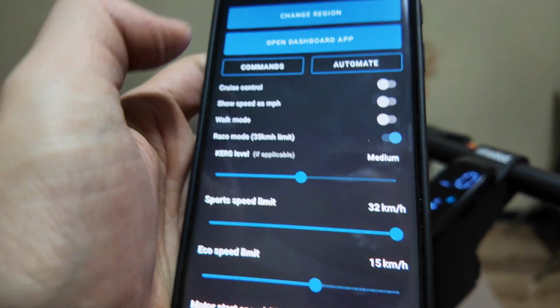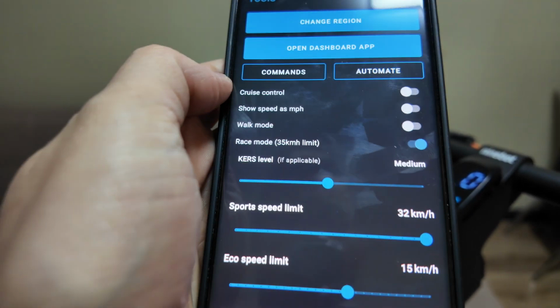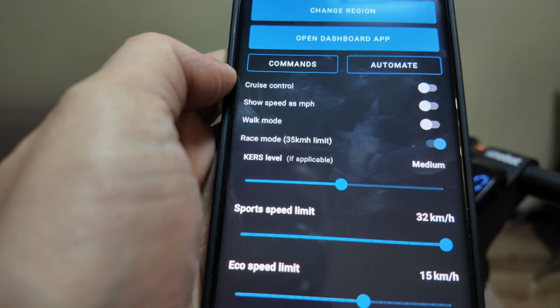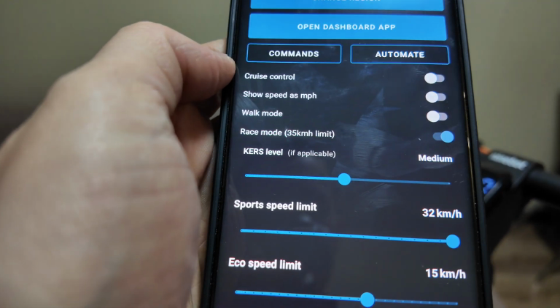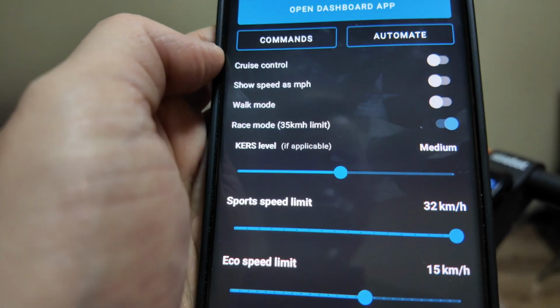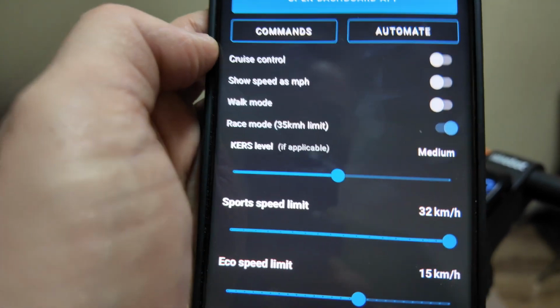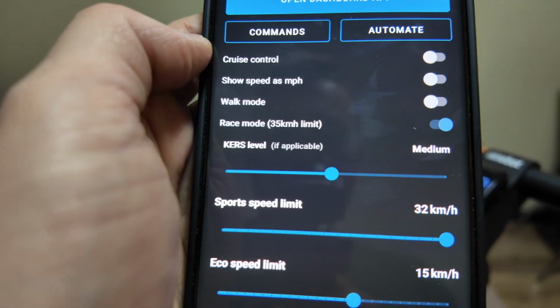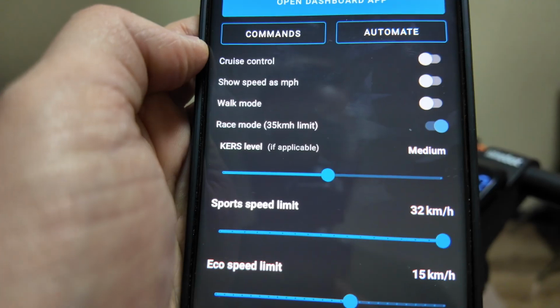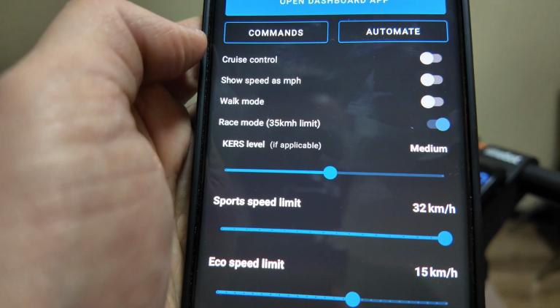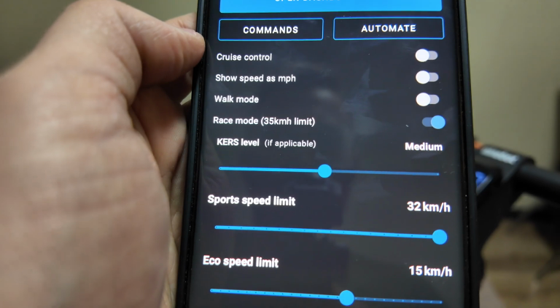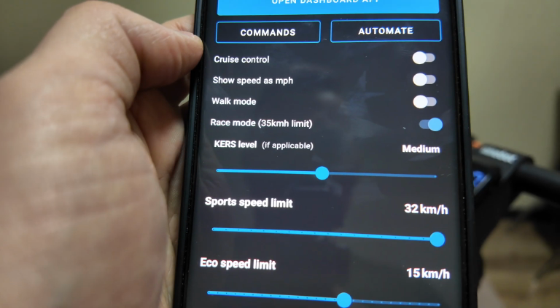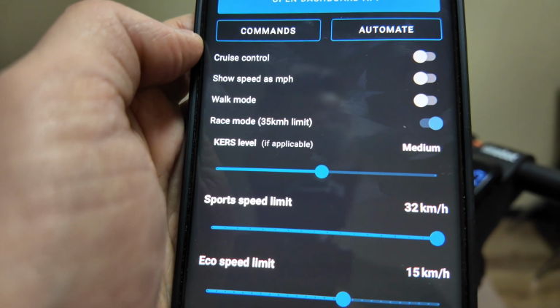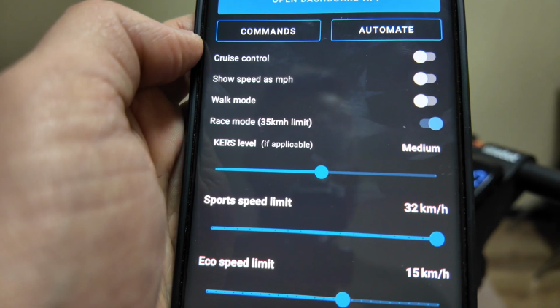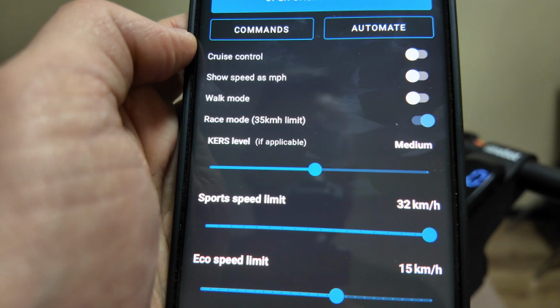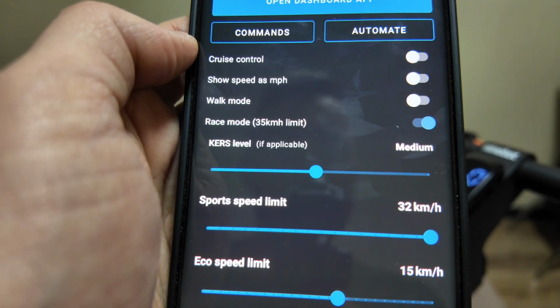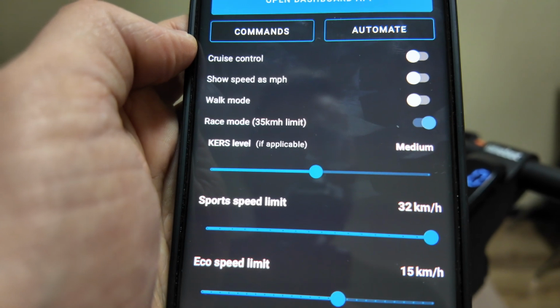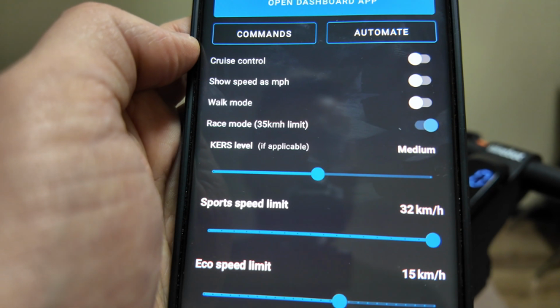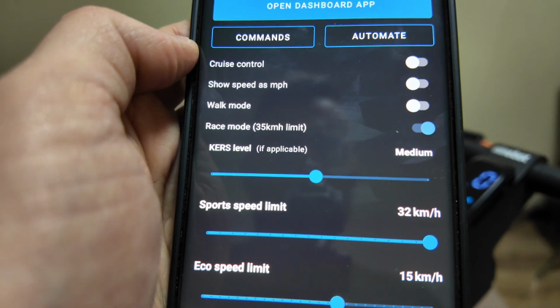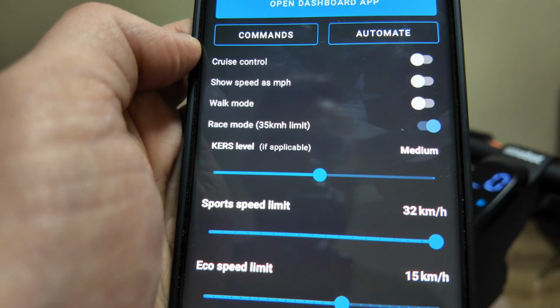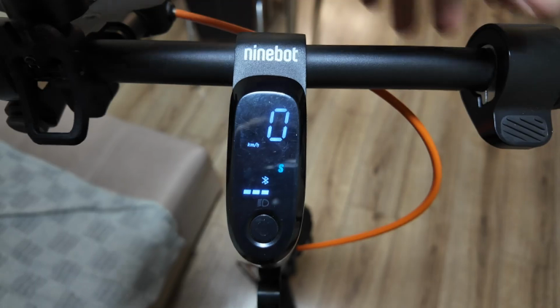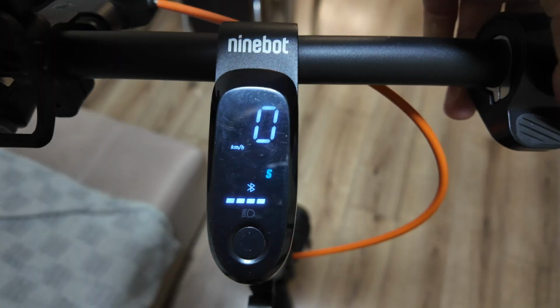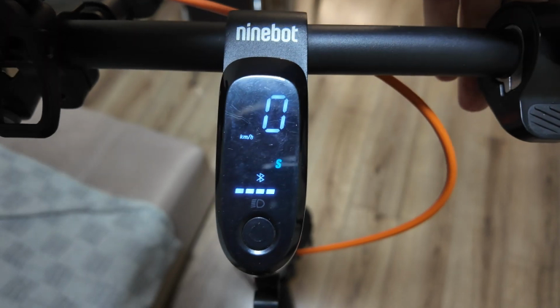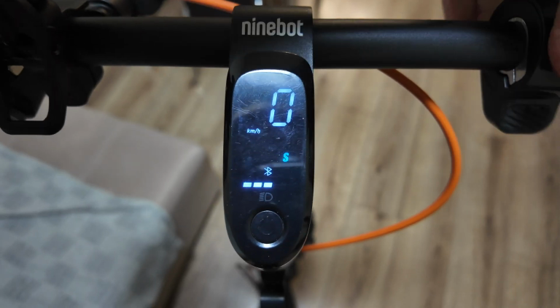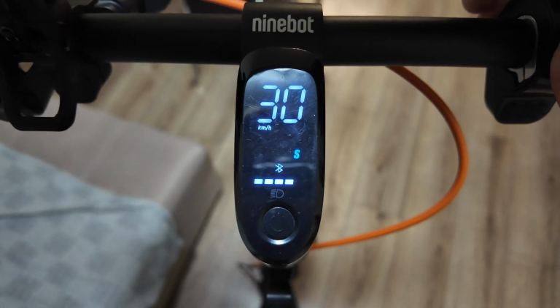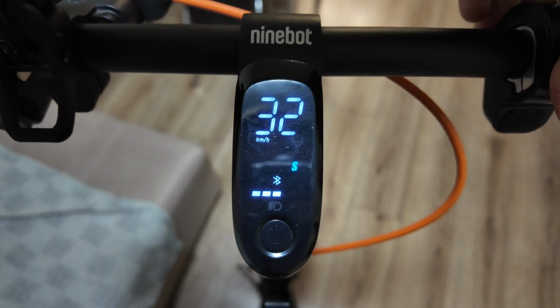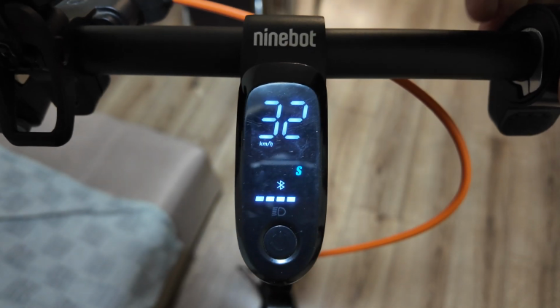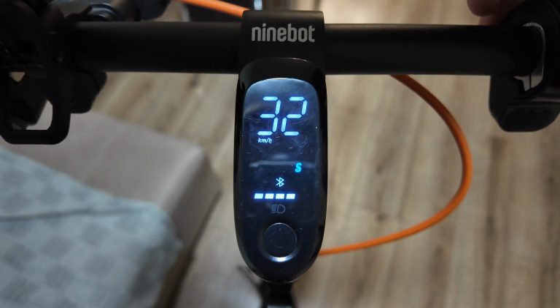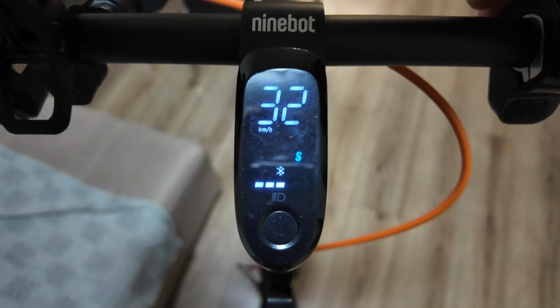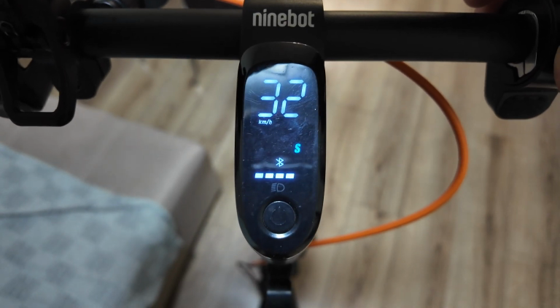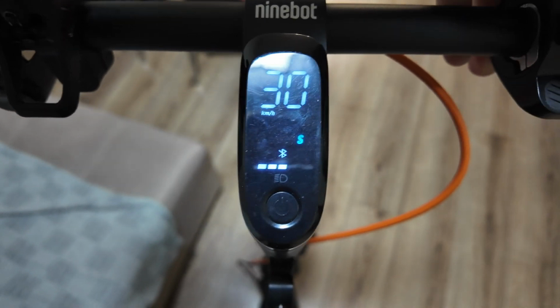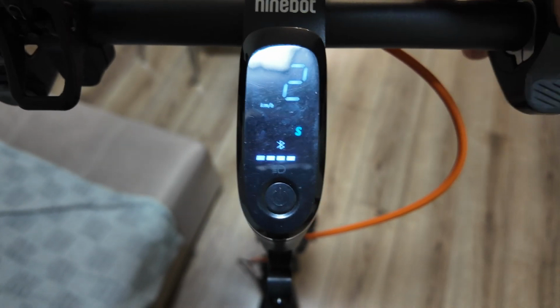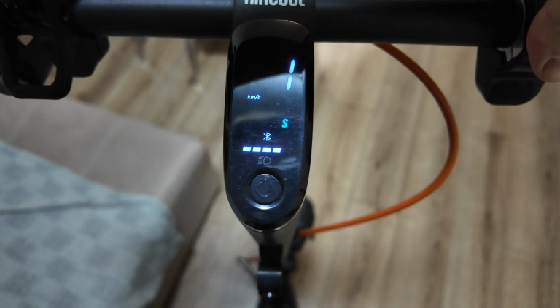The speed should now be unlocked. Let's try out the unlocked speed right now and make a test drive. 32 km per hour — maximum speed is unlocked!